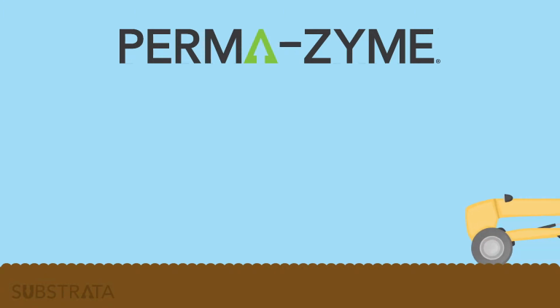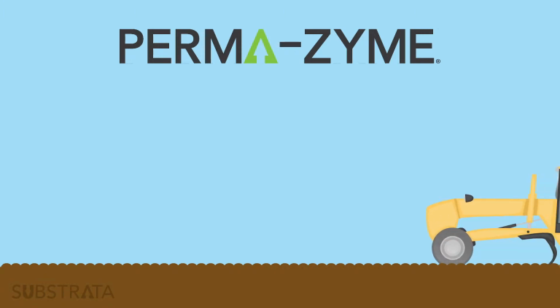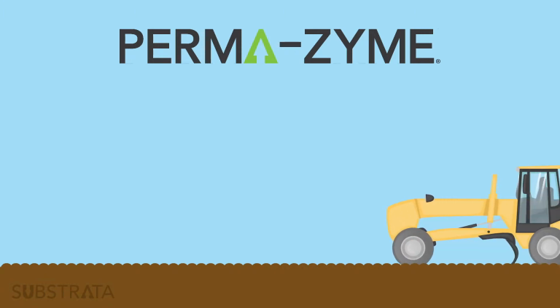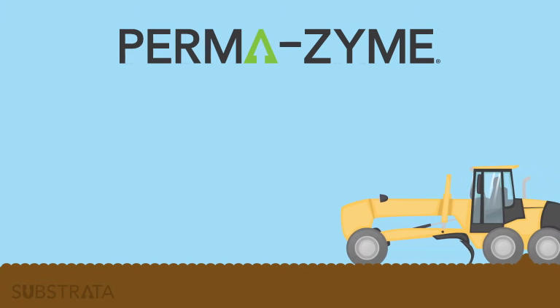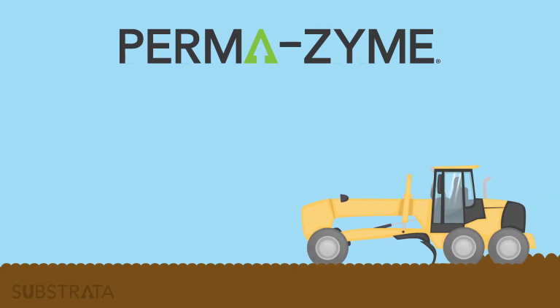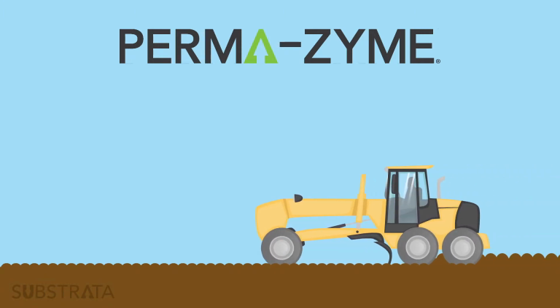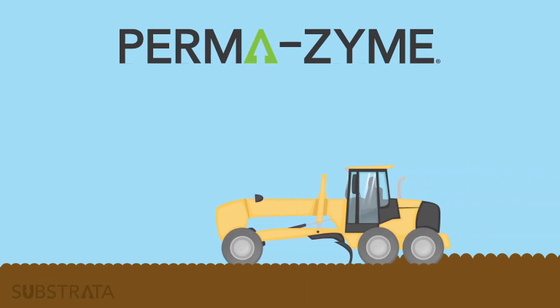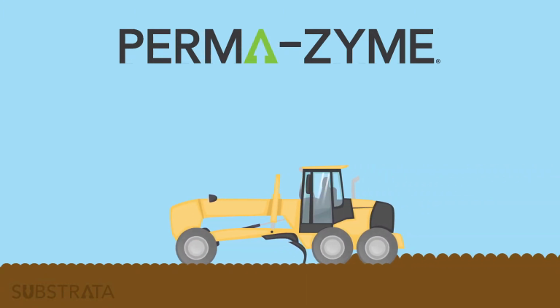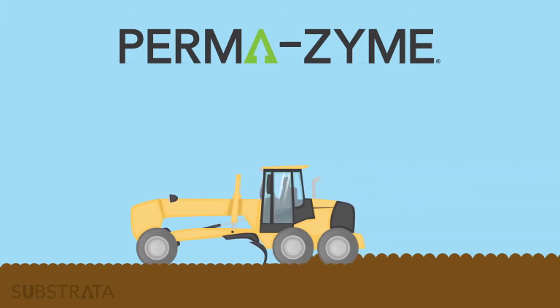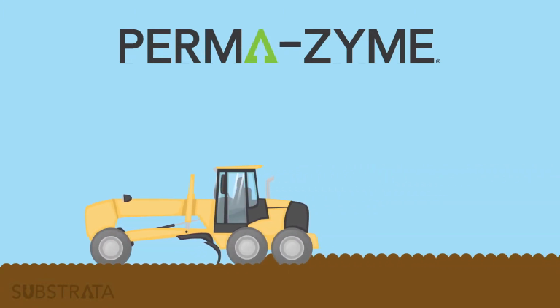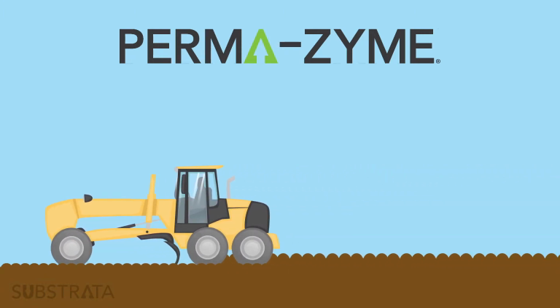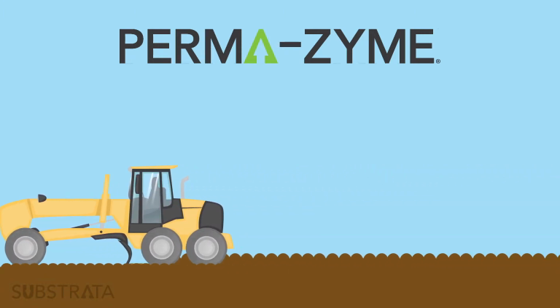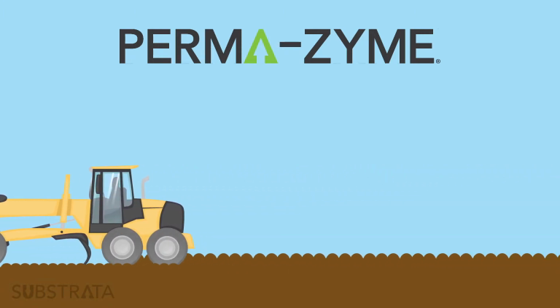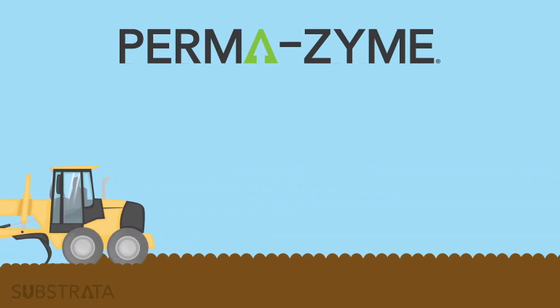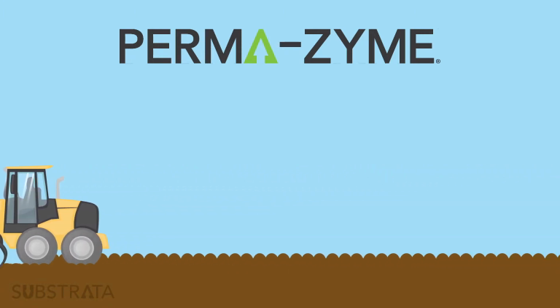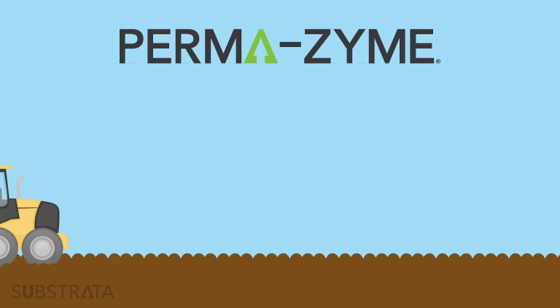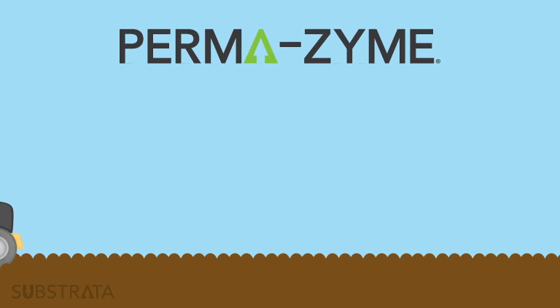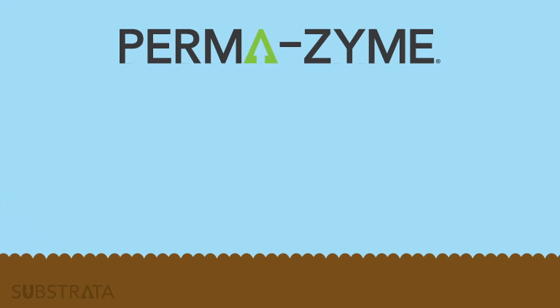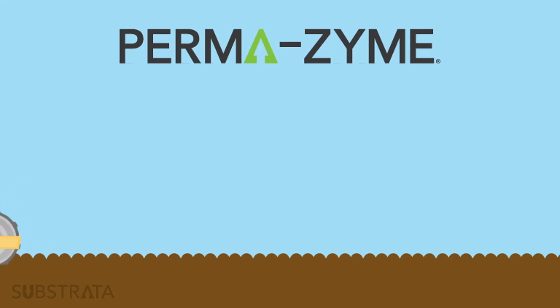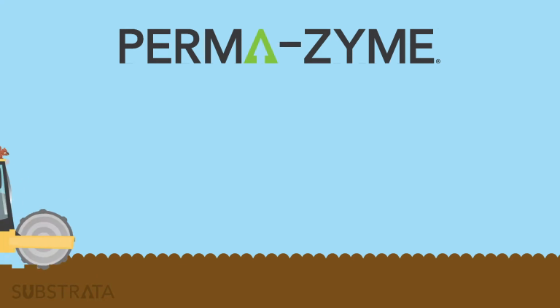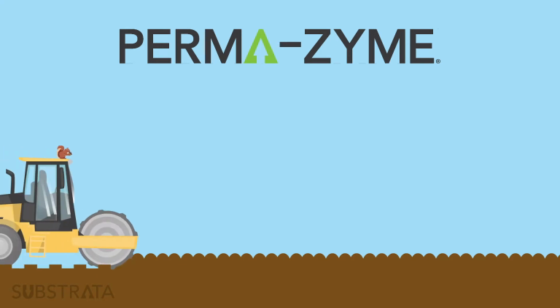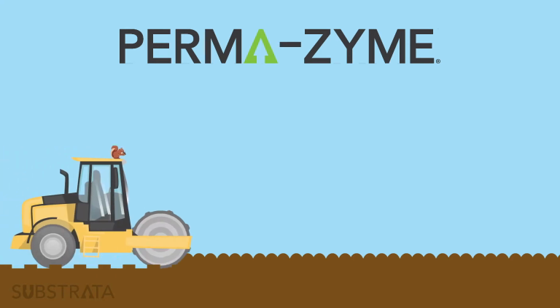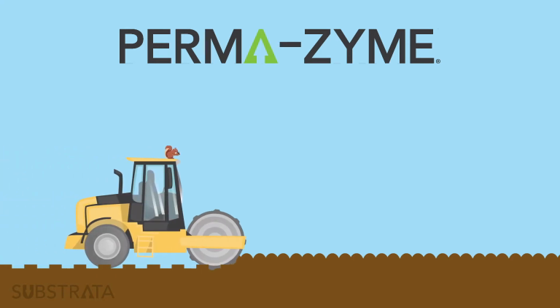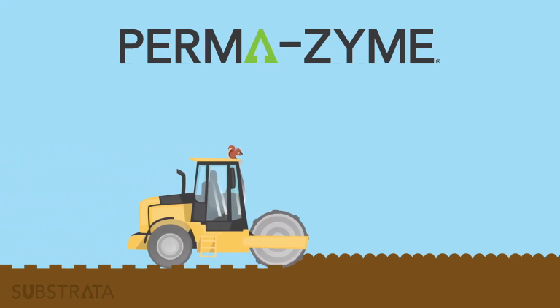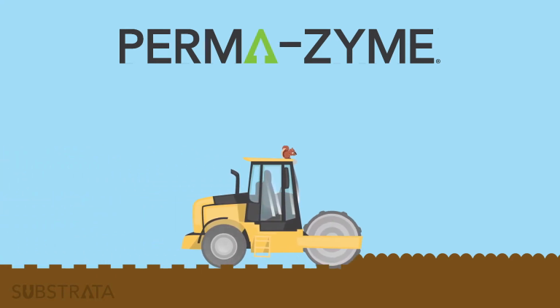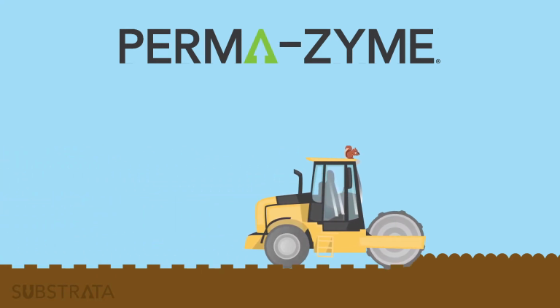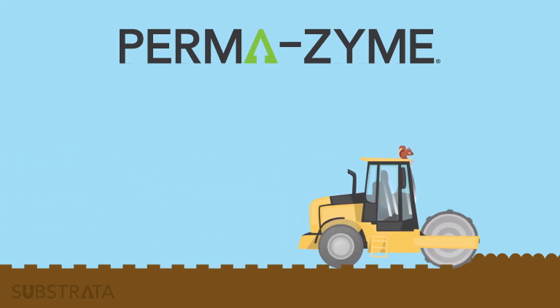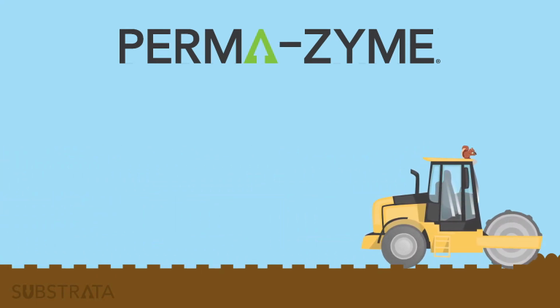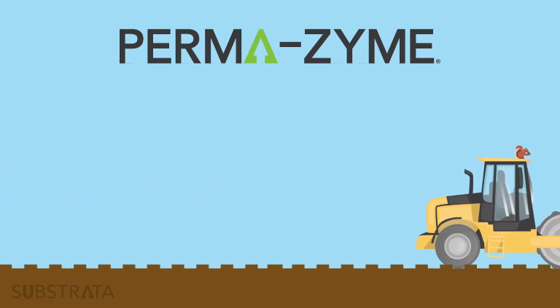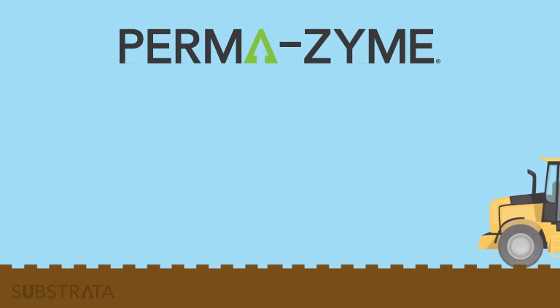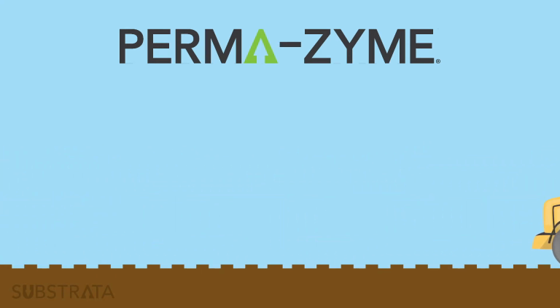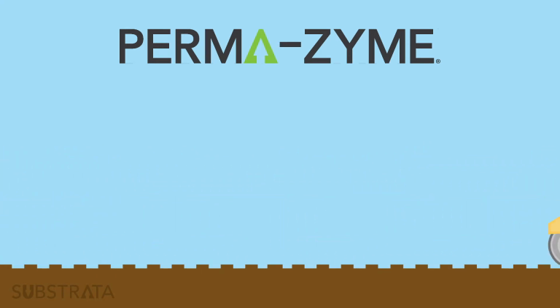Using Permazyme for dirt road construction is extremely easy. The application requires no special technology, just standard road construction equipment.